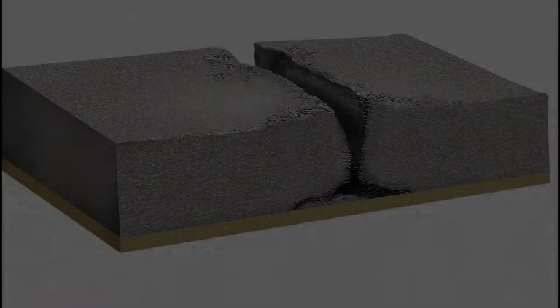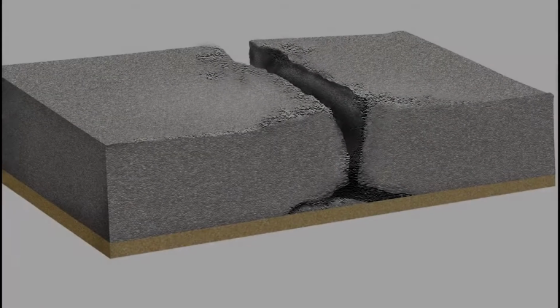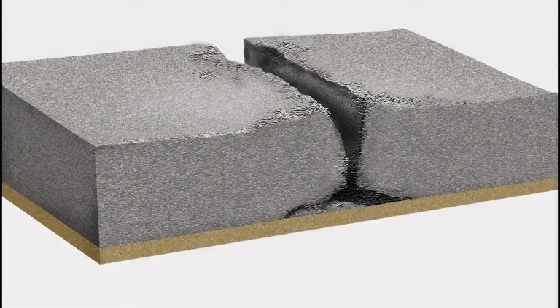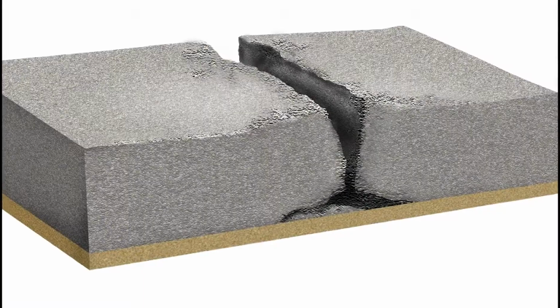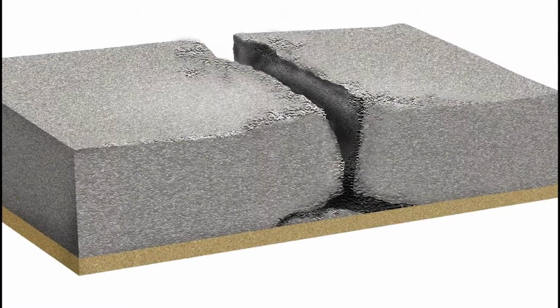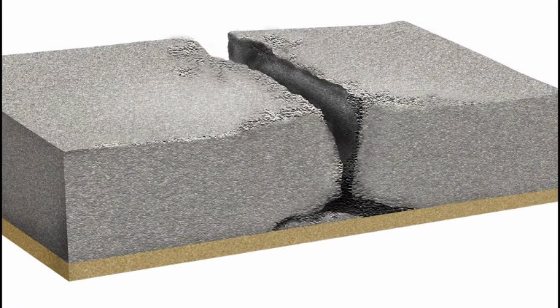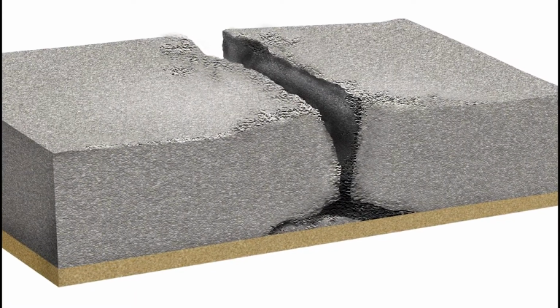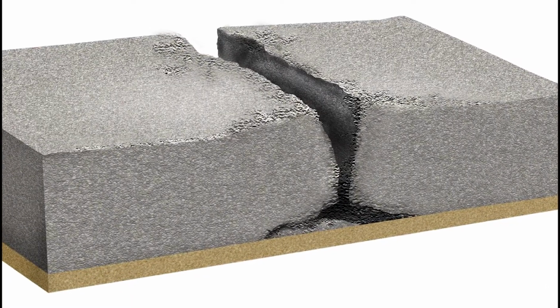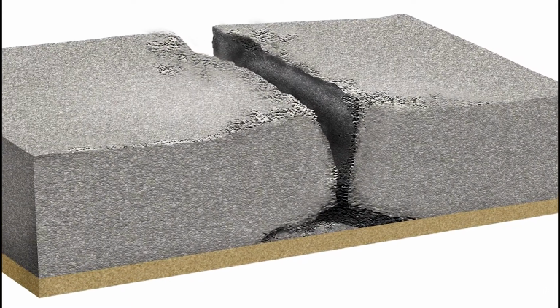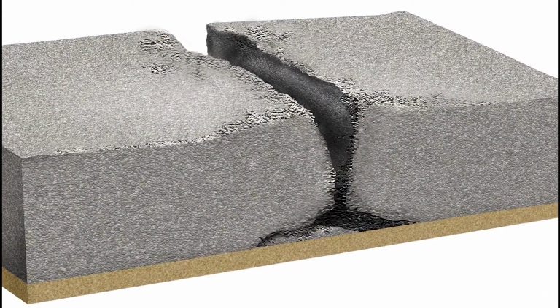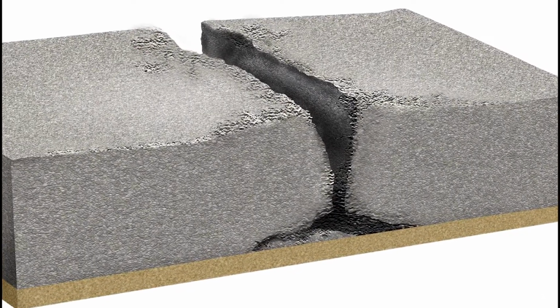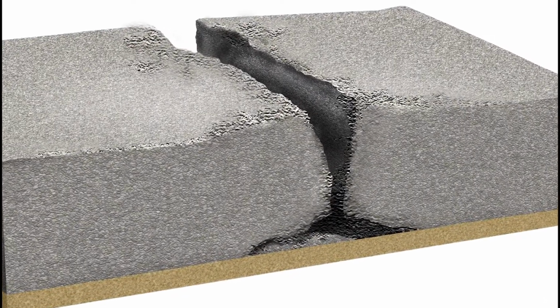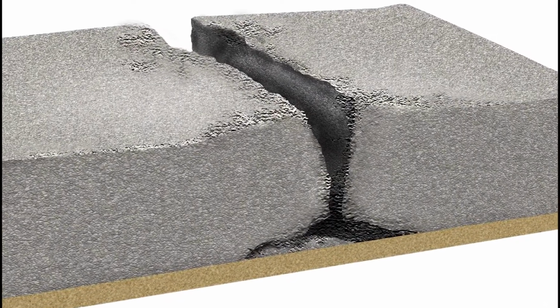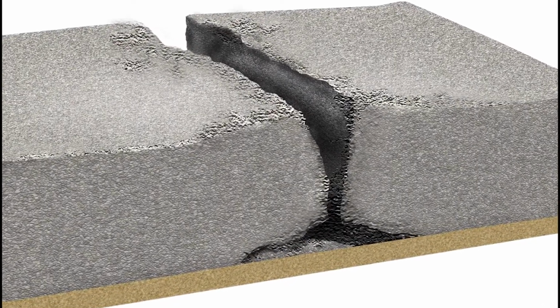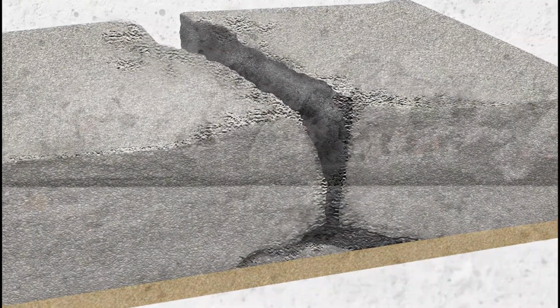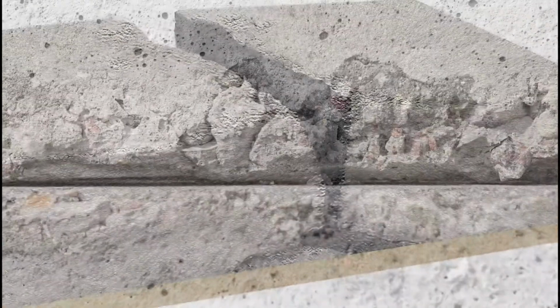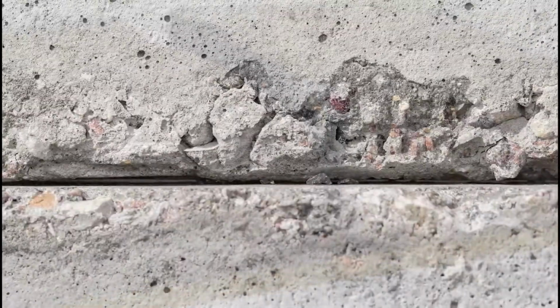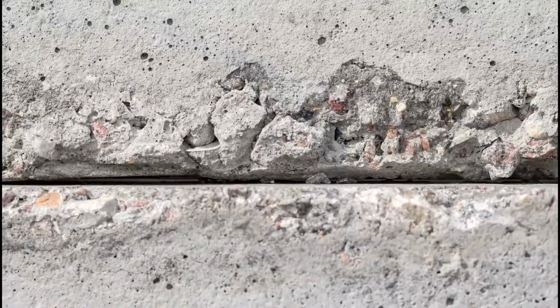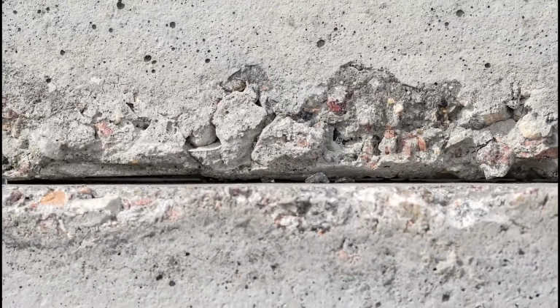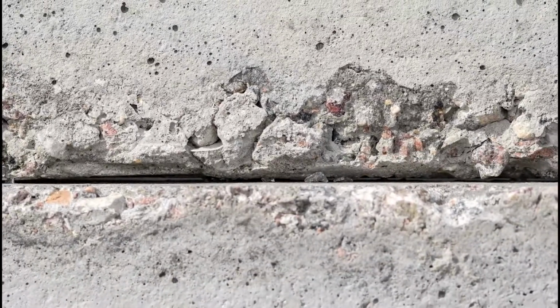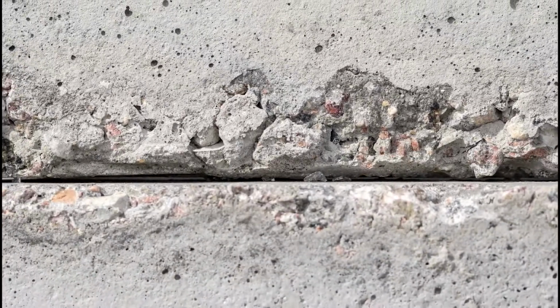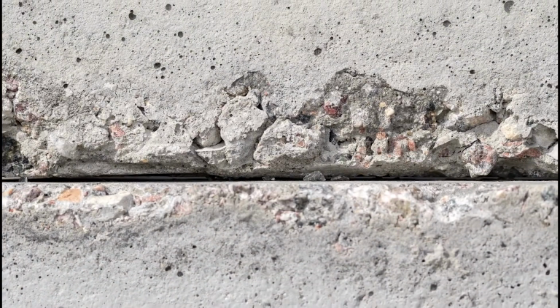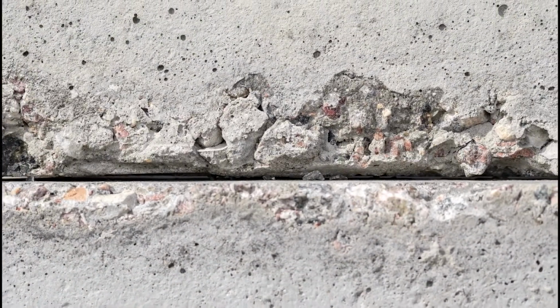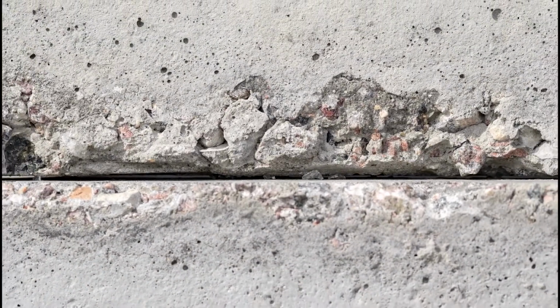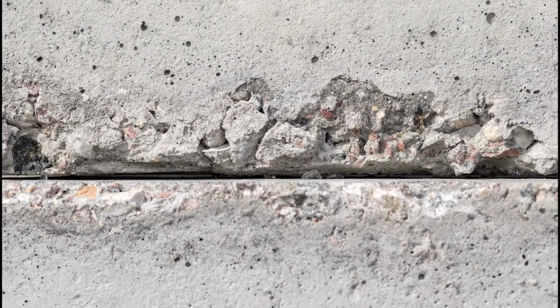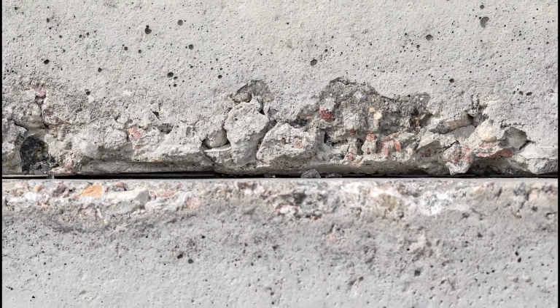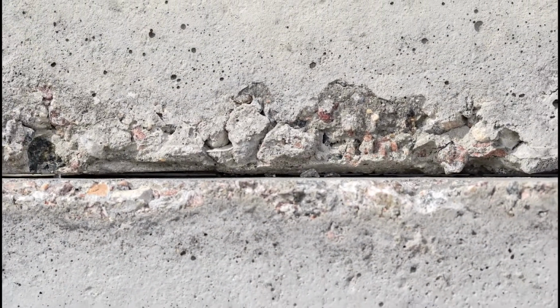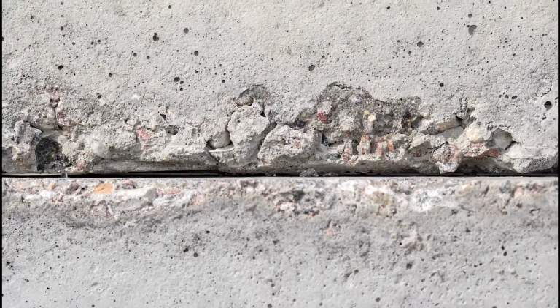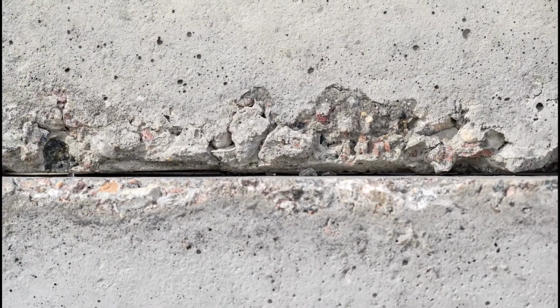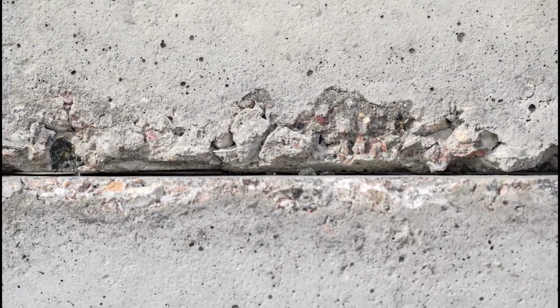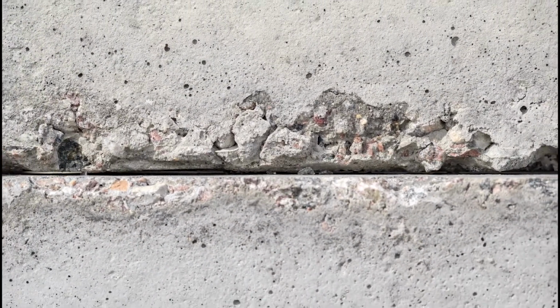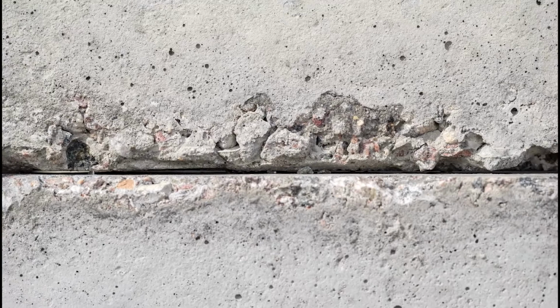Concrete dries and shrinks, resulting in curling and widening of the joint. Joints deteriorate, creating costs and maintenance, lost productivity, and wear on material handling equipment.